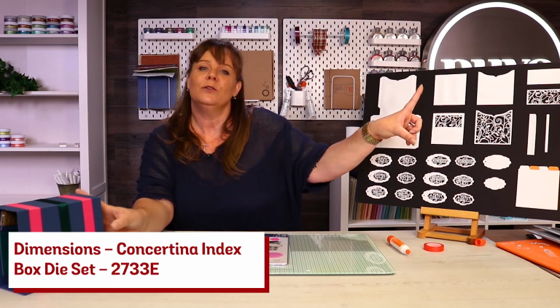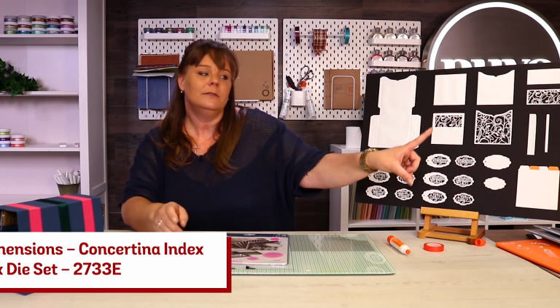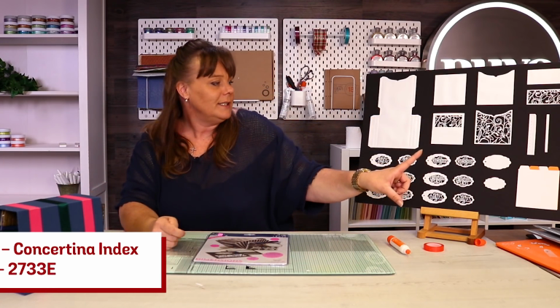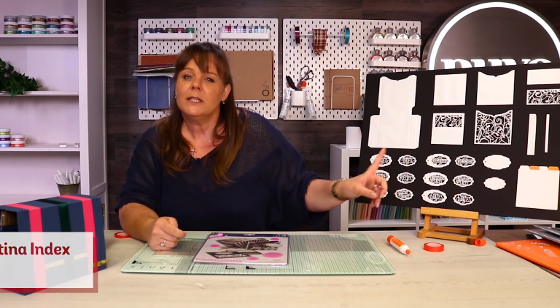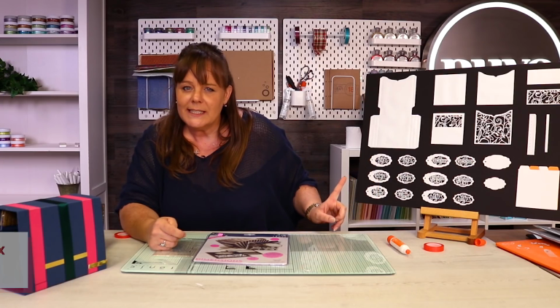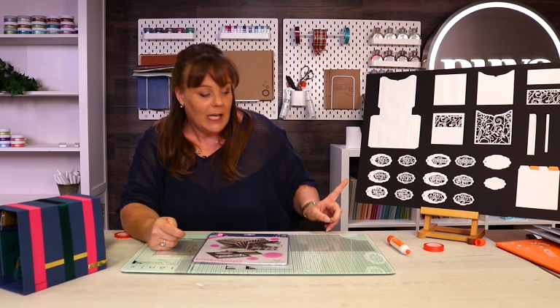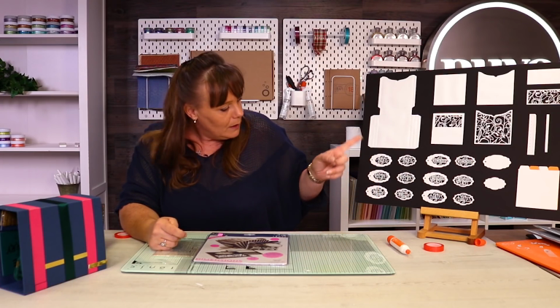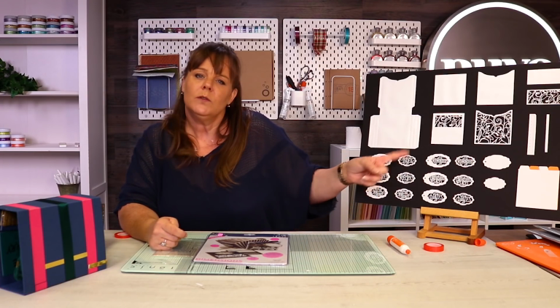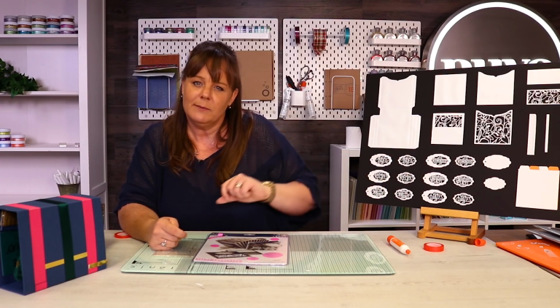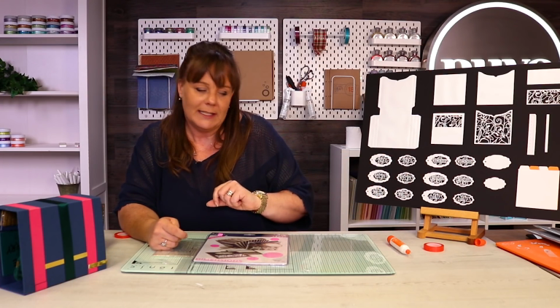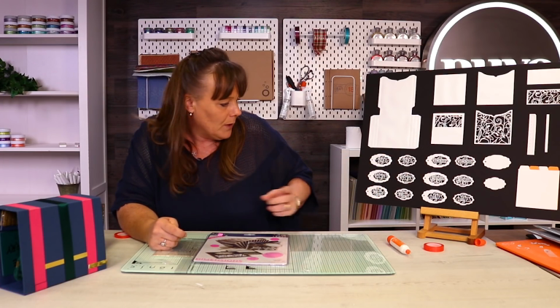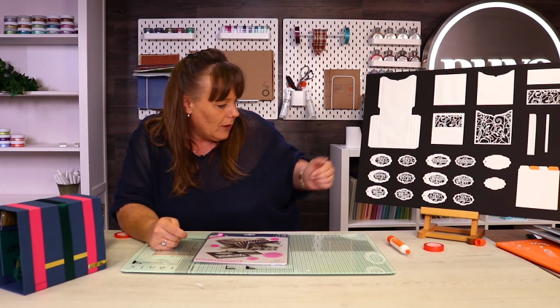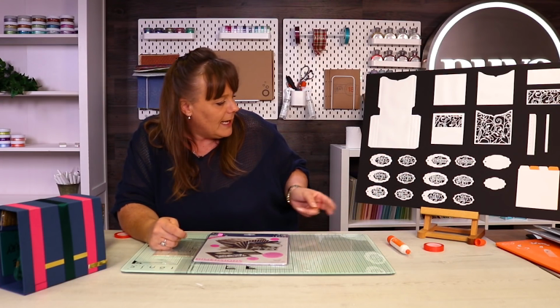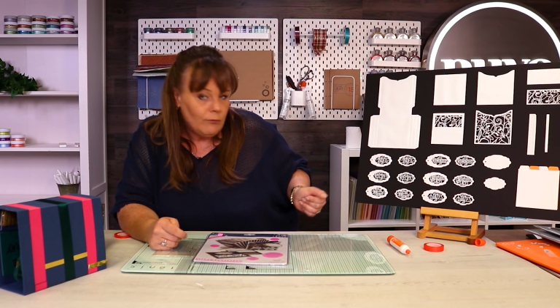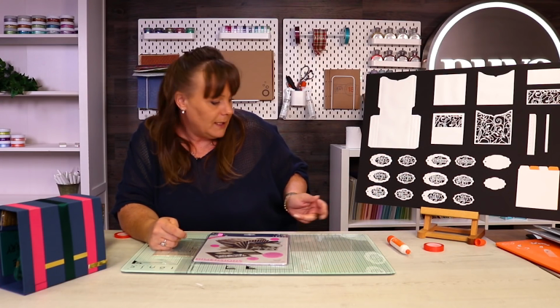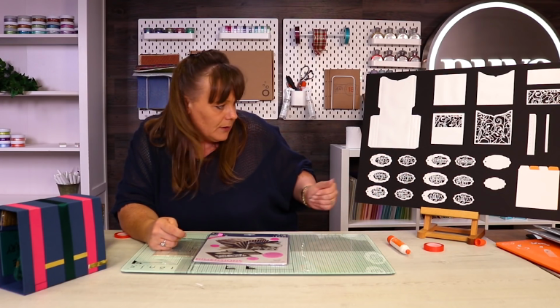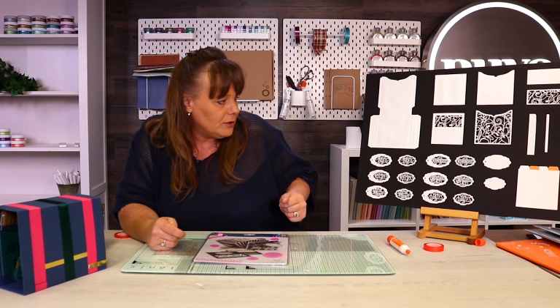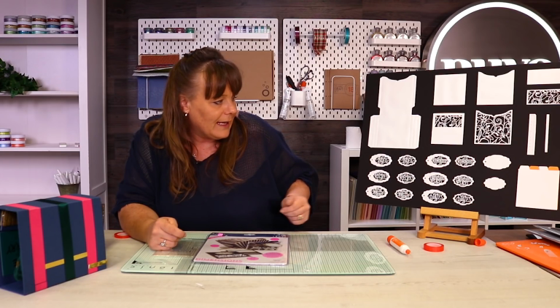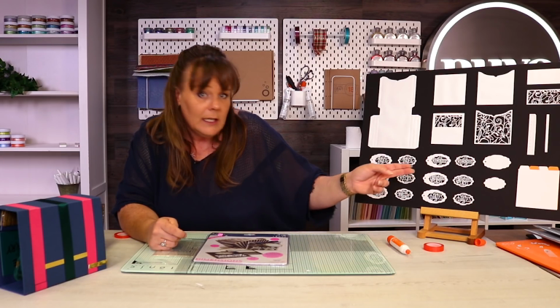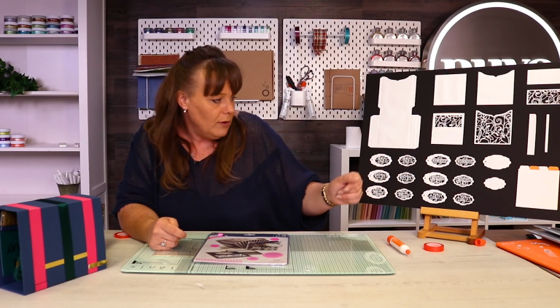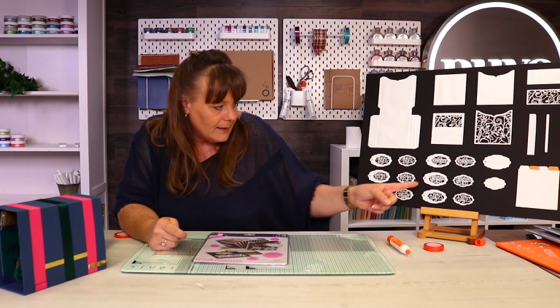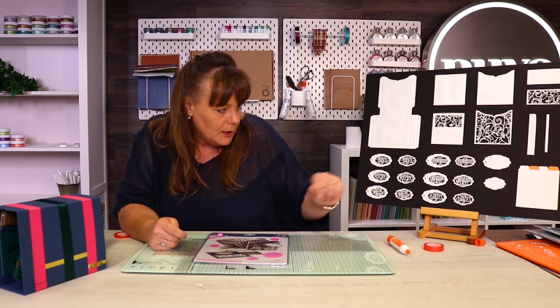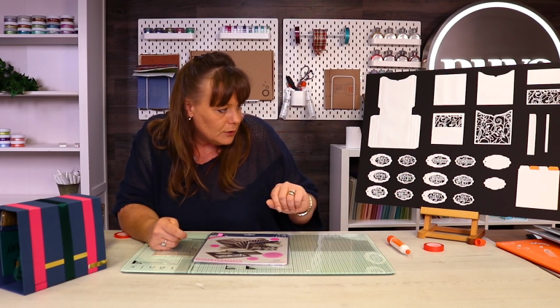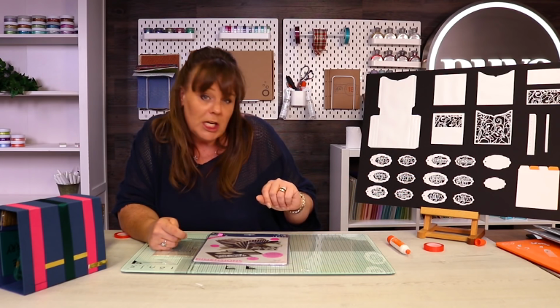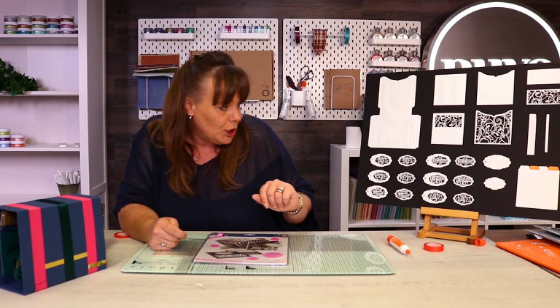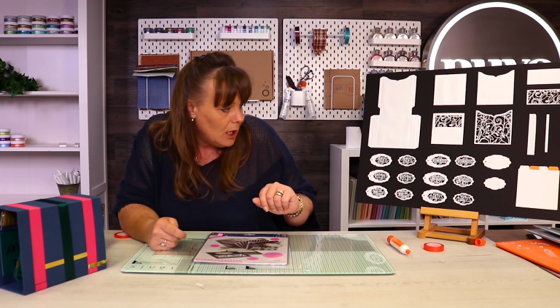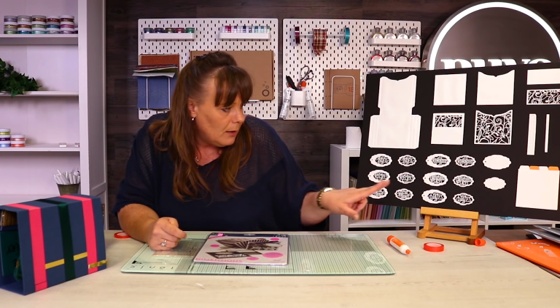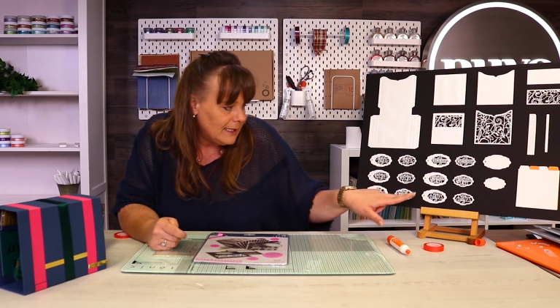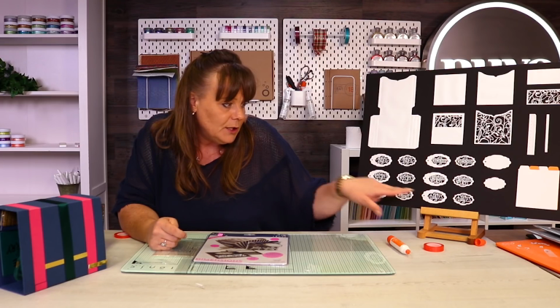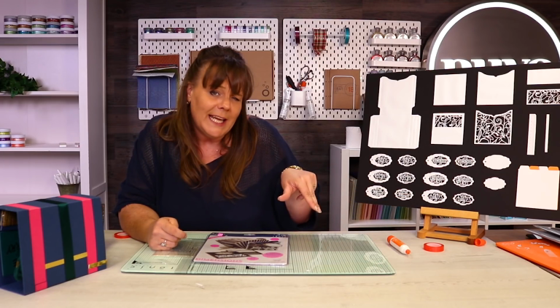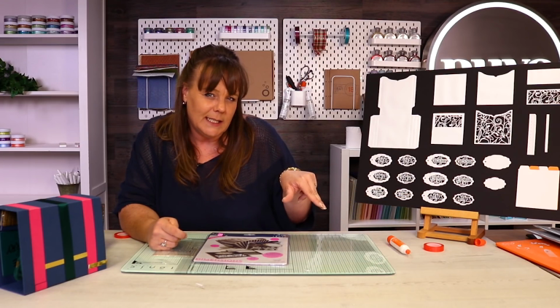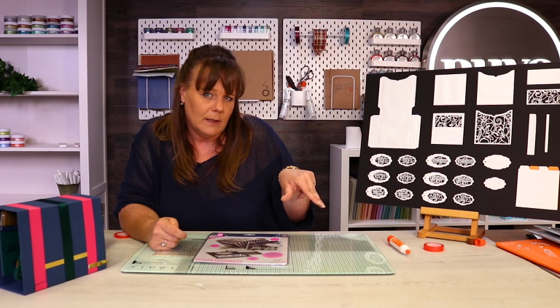So what you are getting in your die collection is all these different dies. Look at all the sentiments you're getting: you've got index, recipes, special thanks, reminders, cherished places, and dates in there as well.